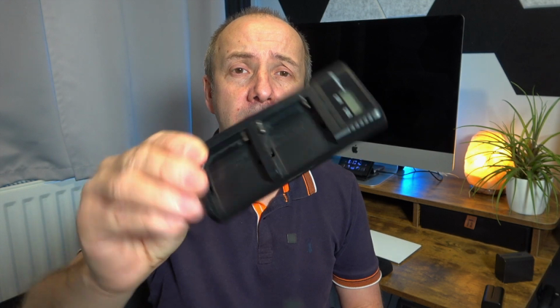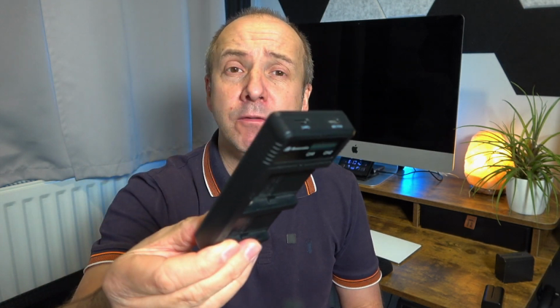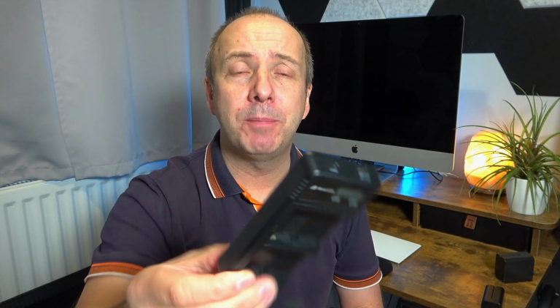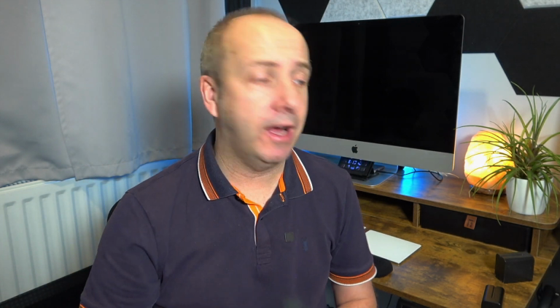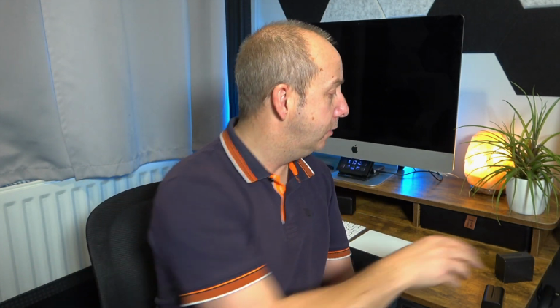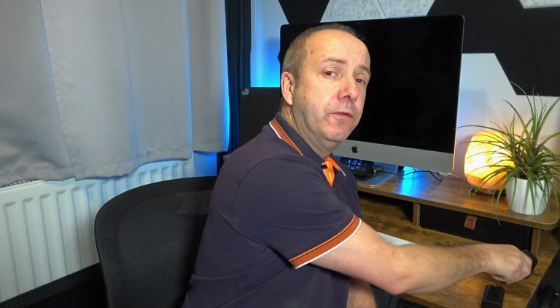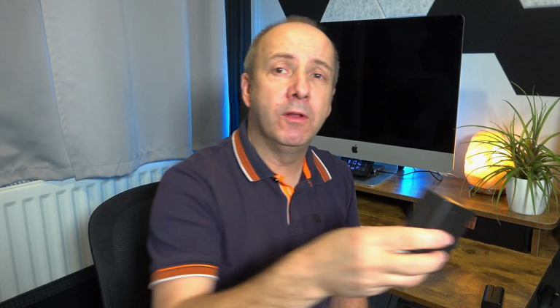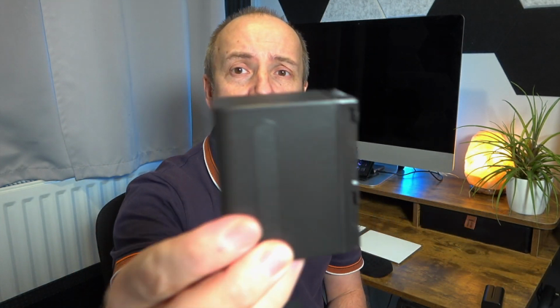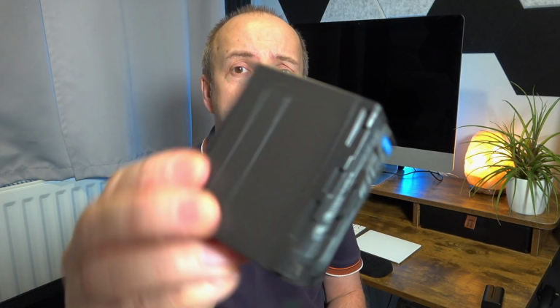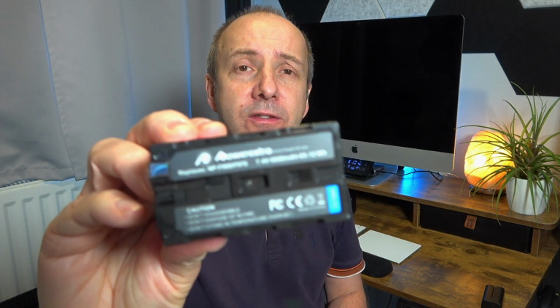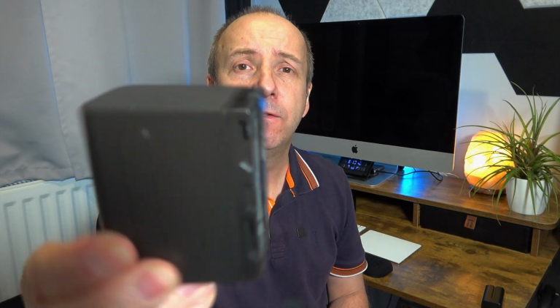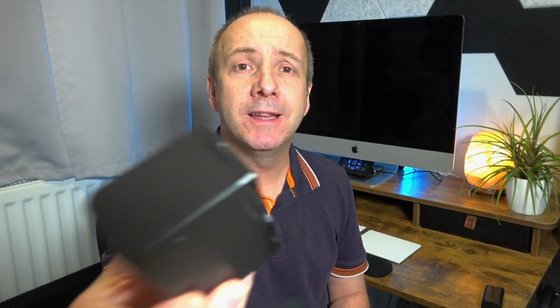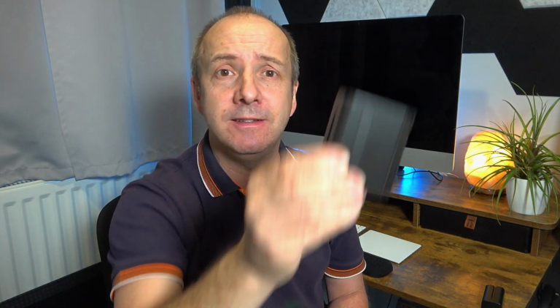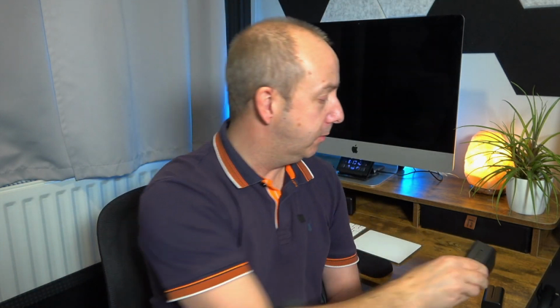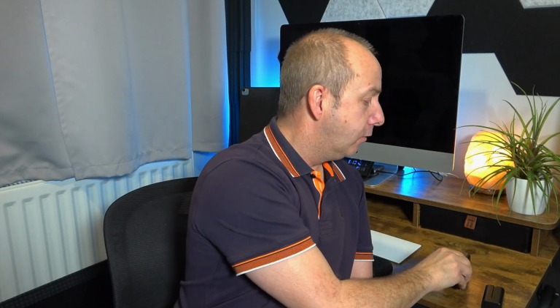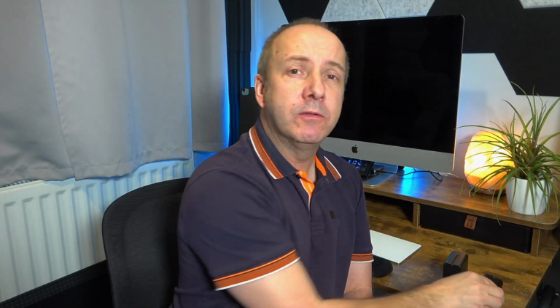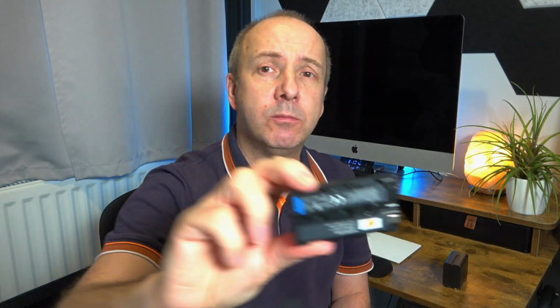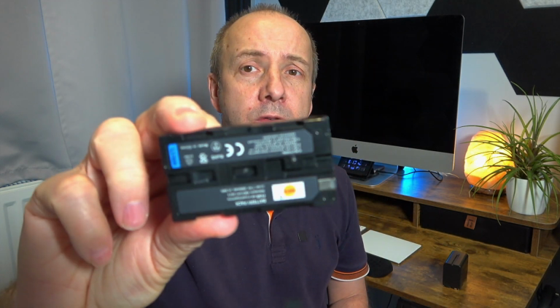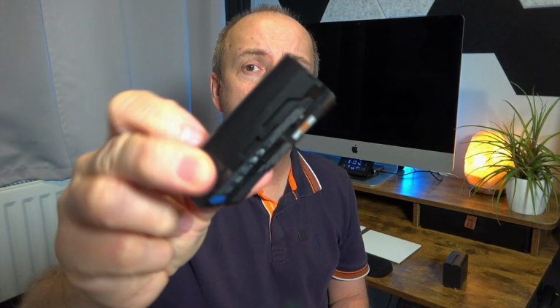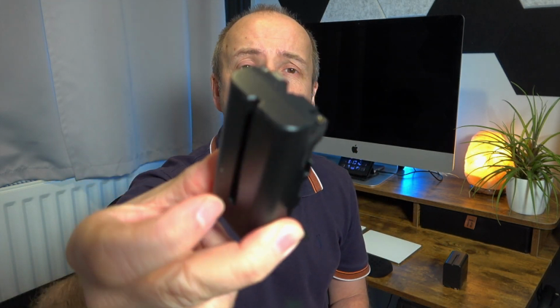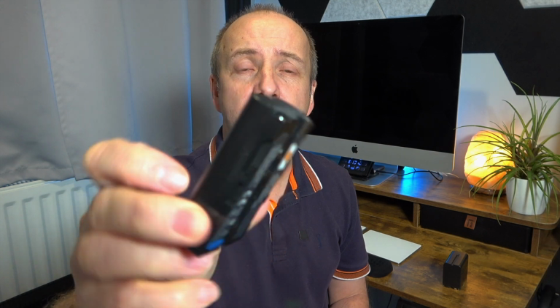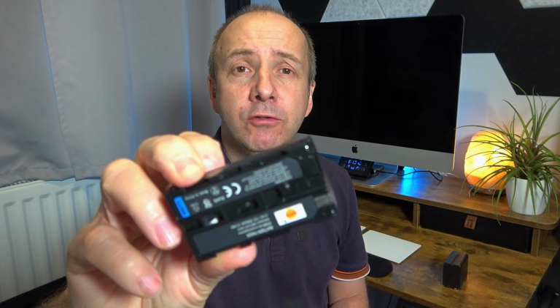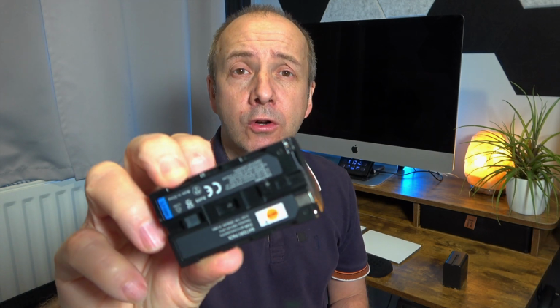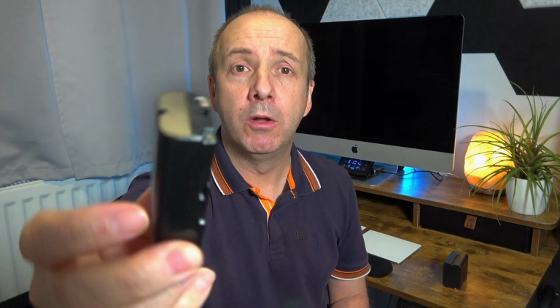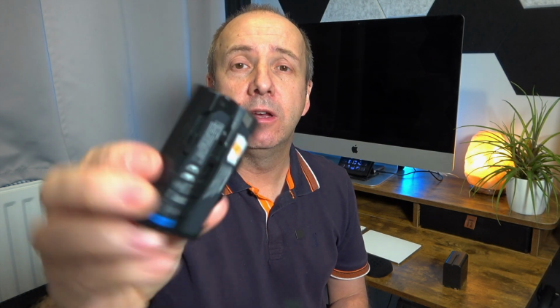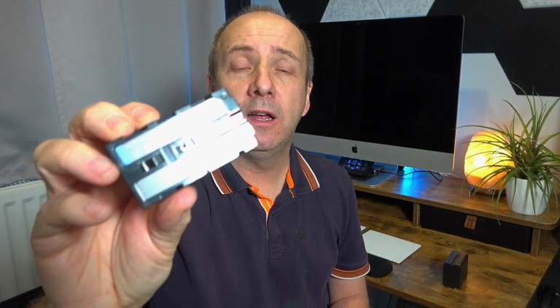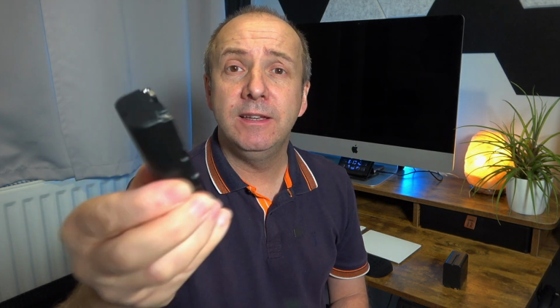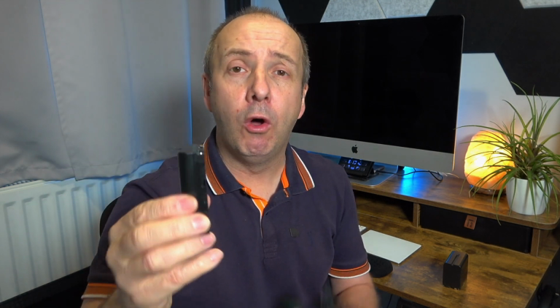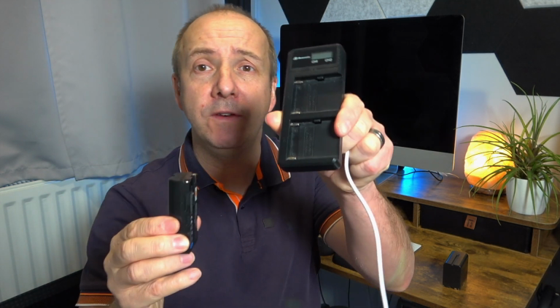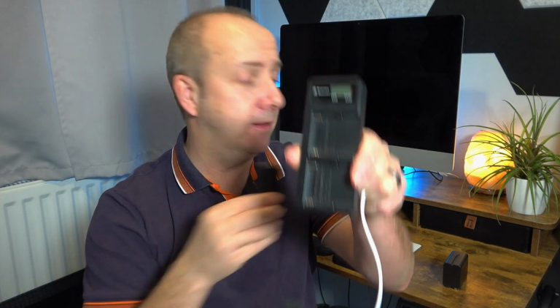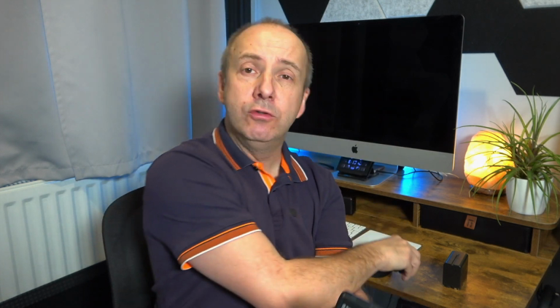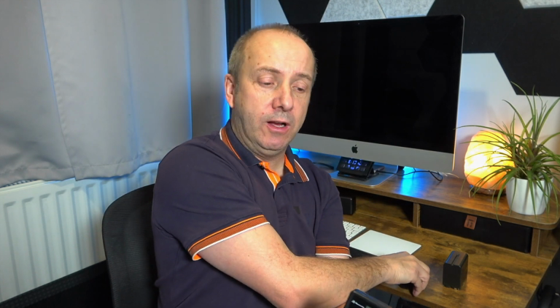I have various batteries that I use — from large ones like this for my lighting setups, right down to the smaller ones which I use on my drone monitor. These will all fit in this dual charger.